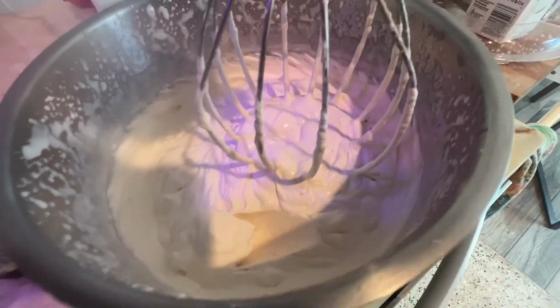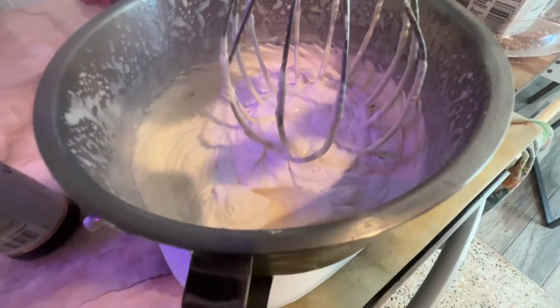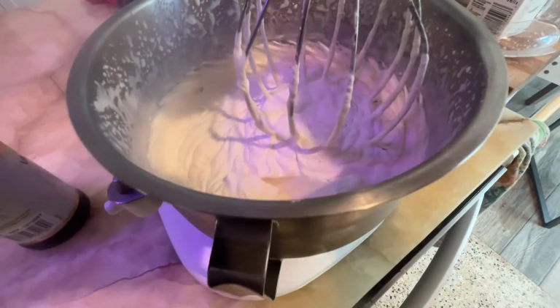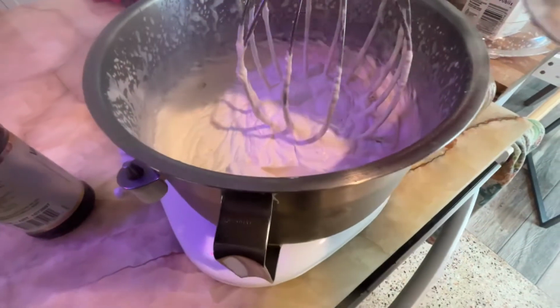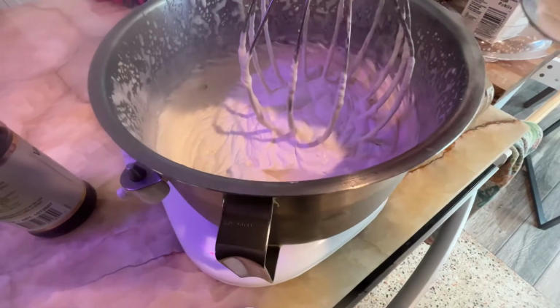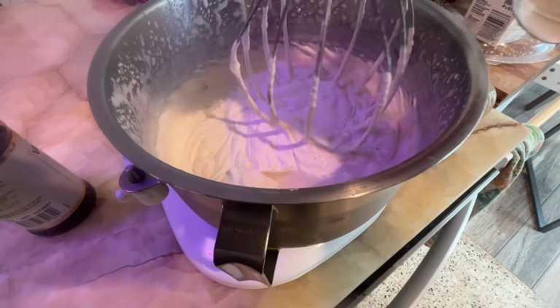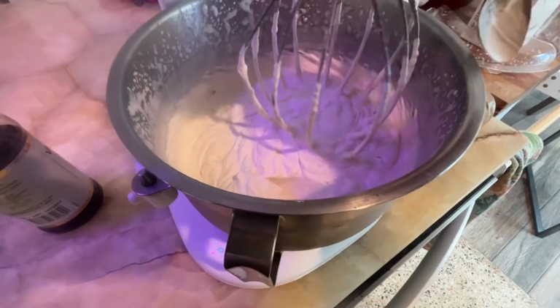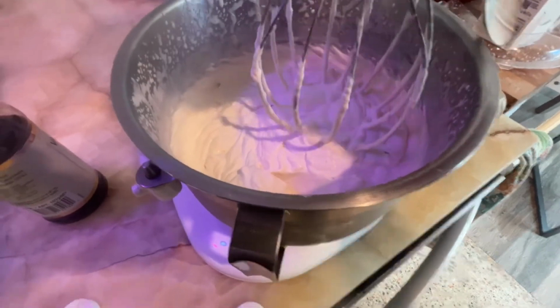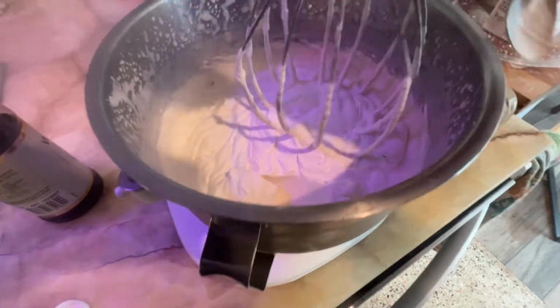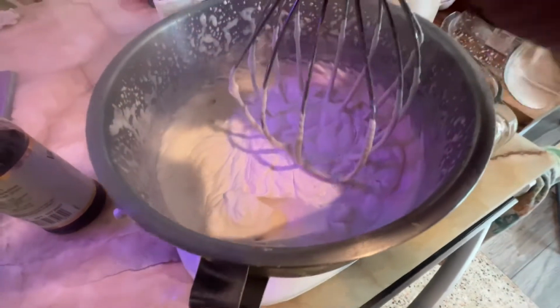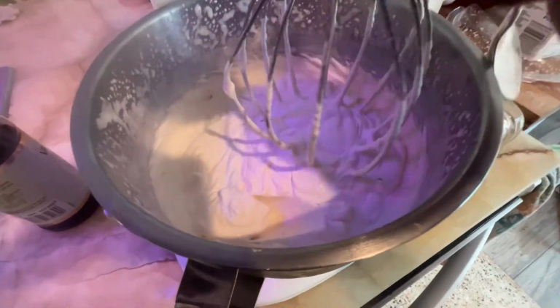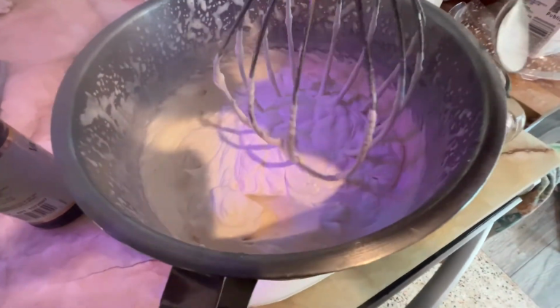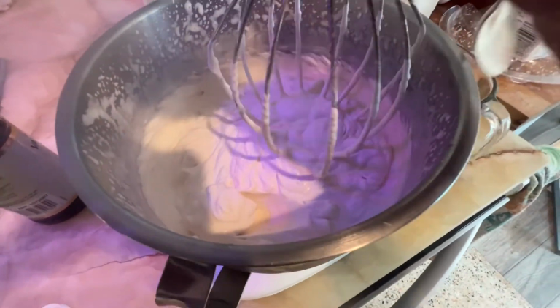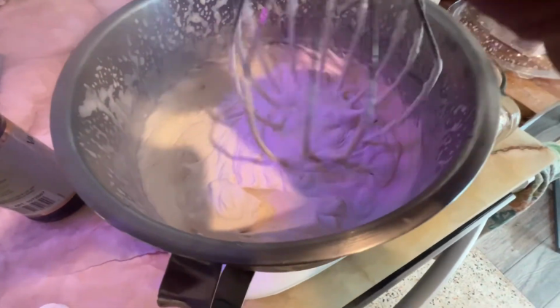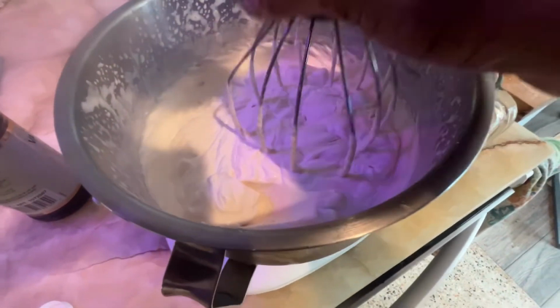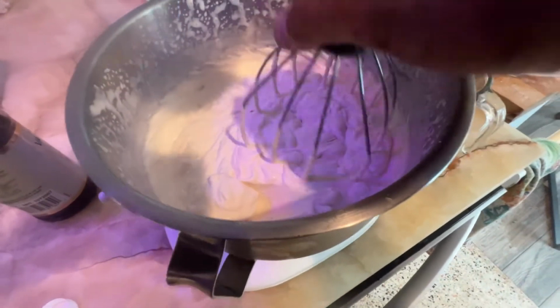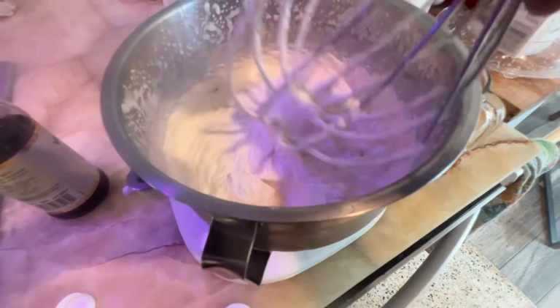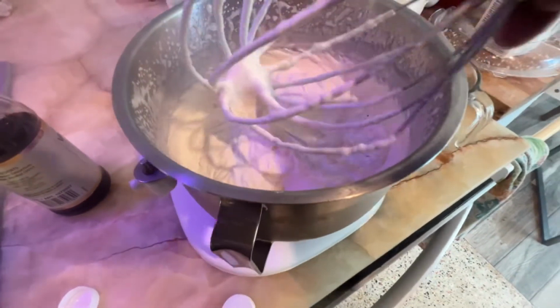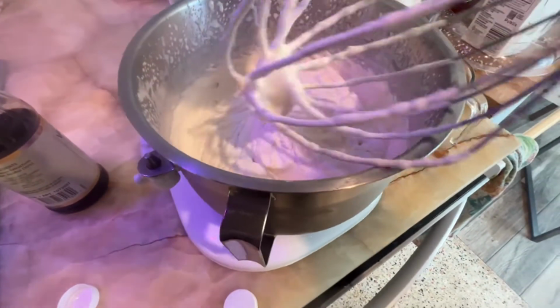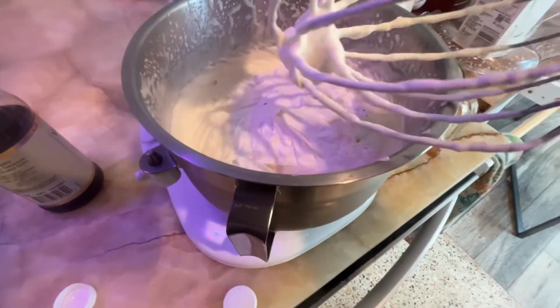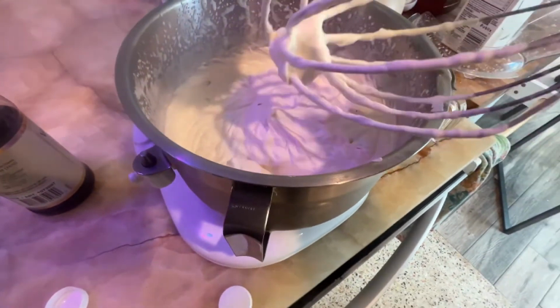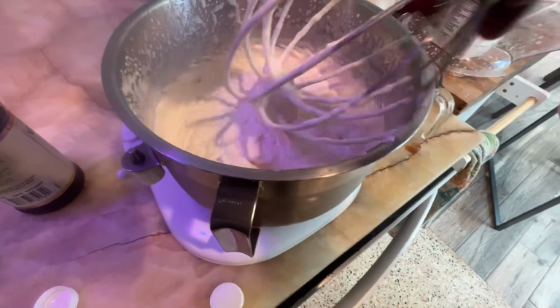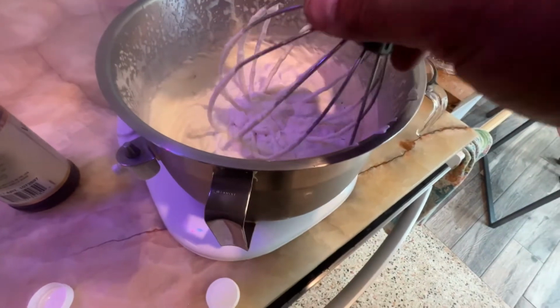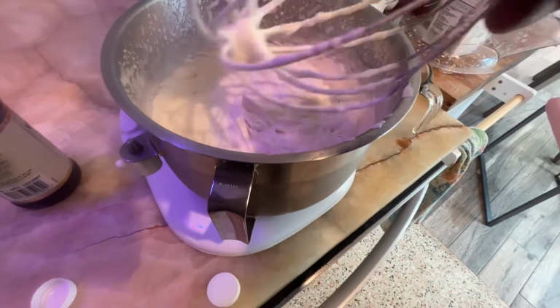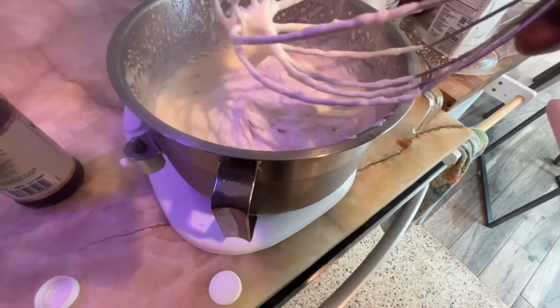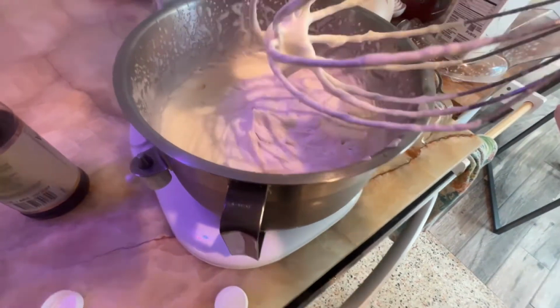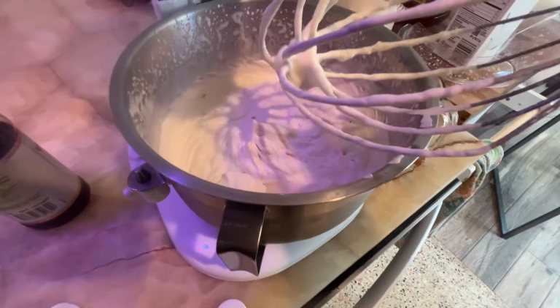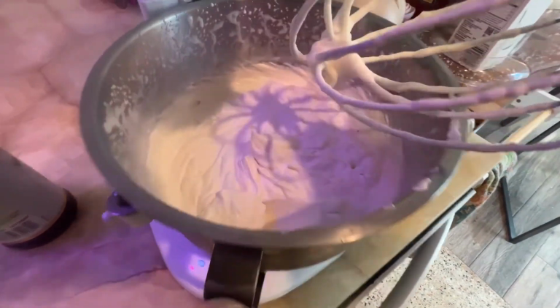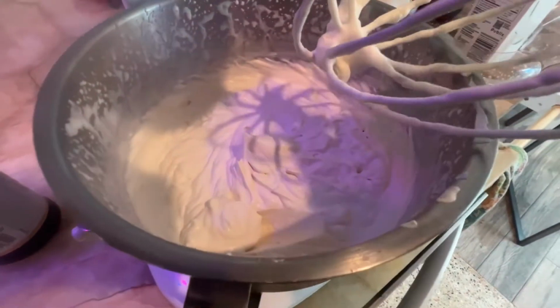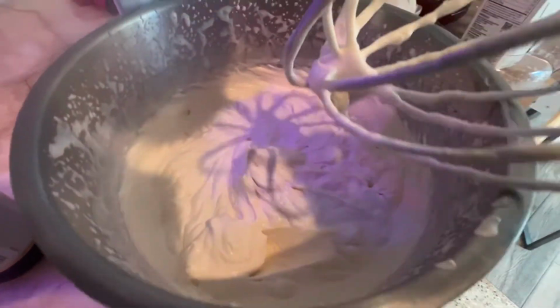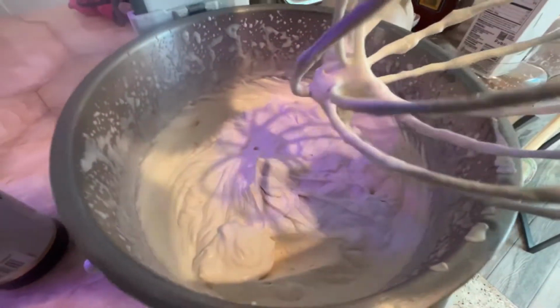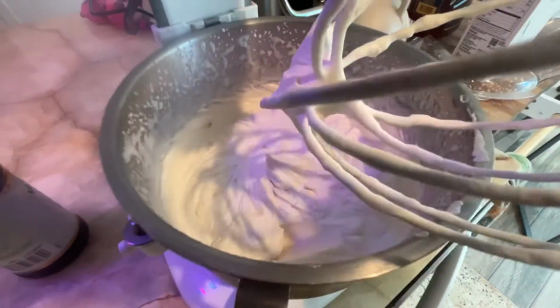See how it's pretty solid here? It can hold a point up. That means it's pretty ready.